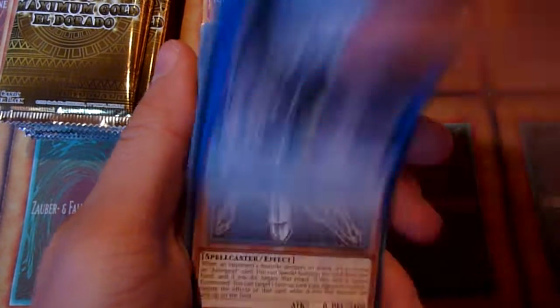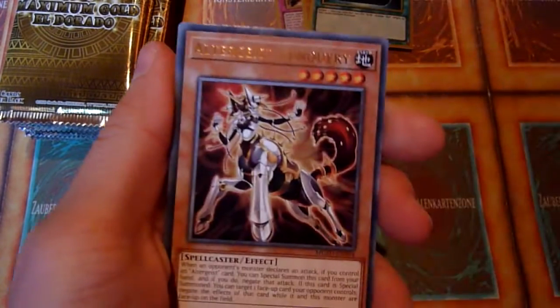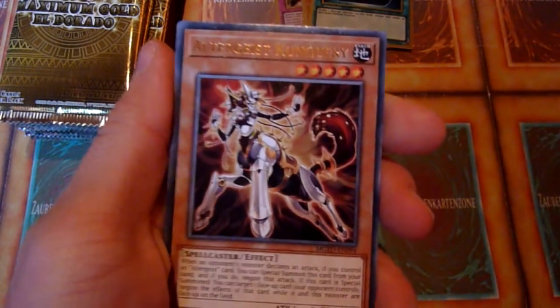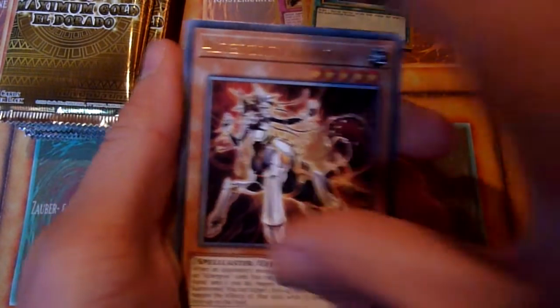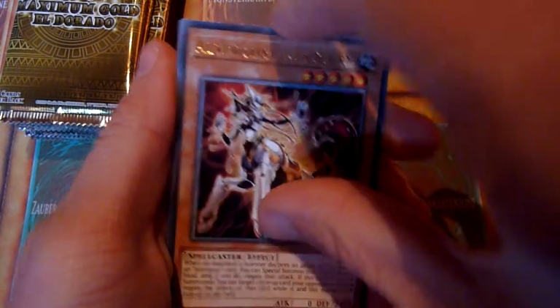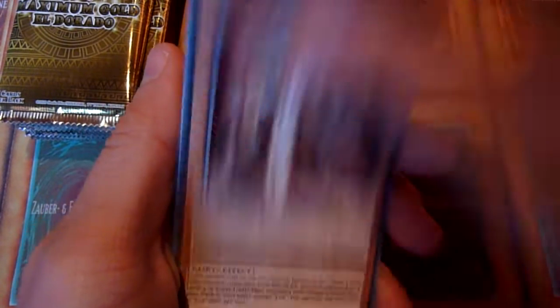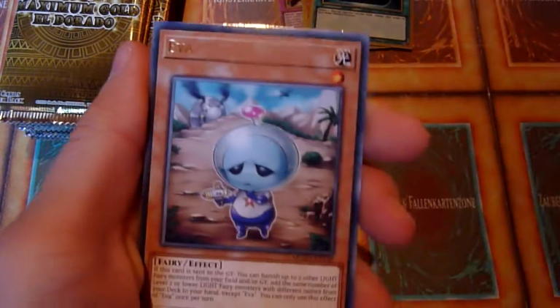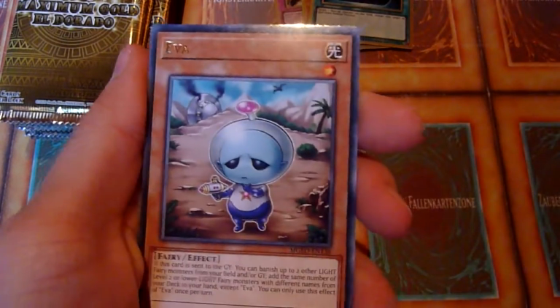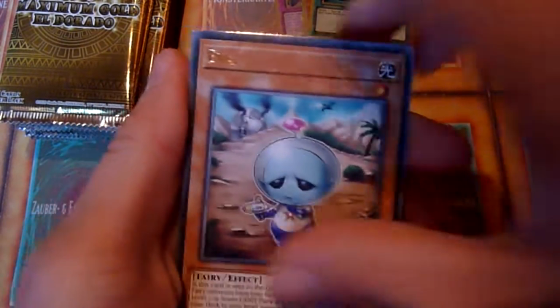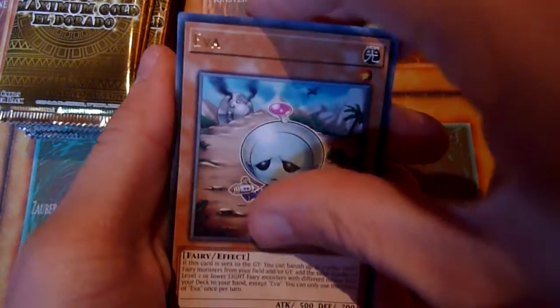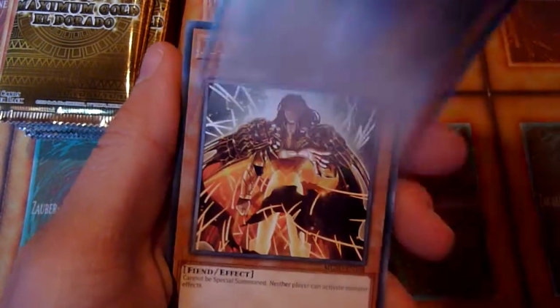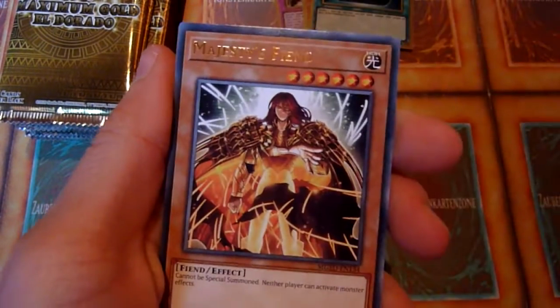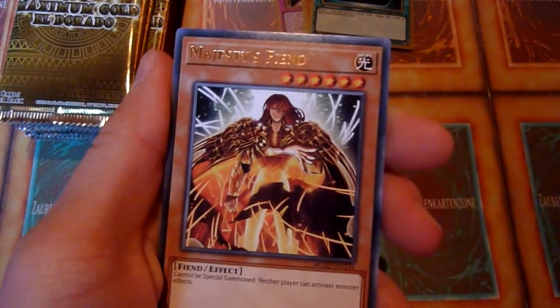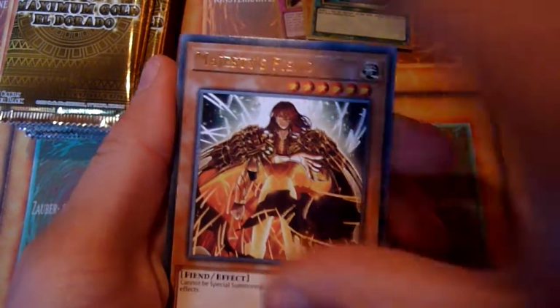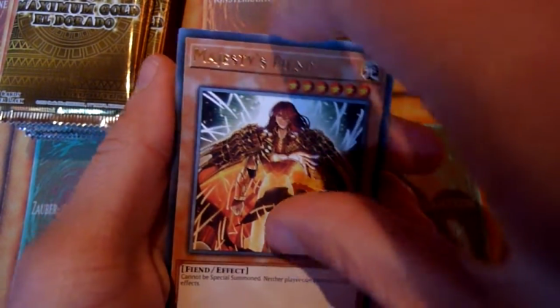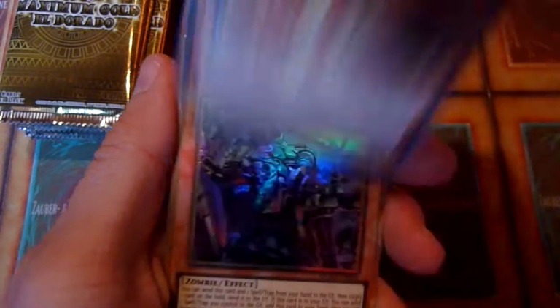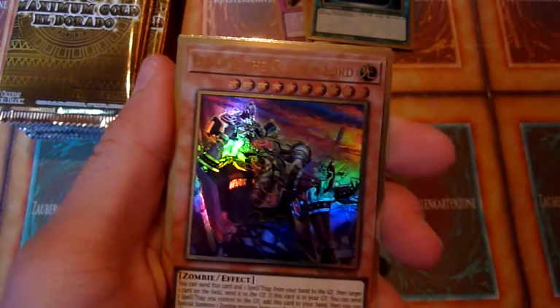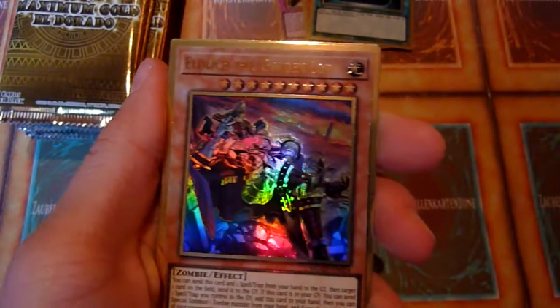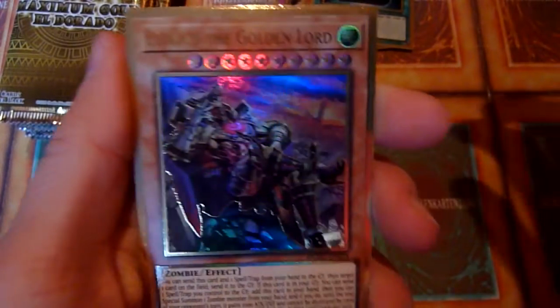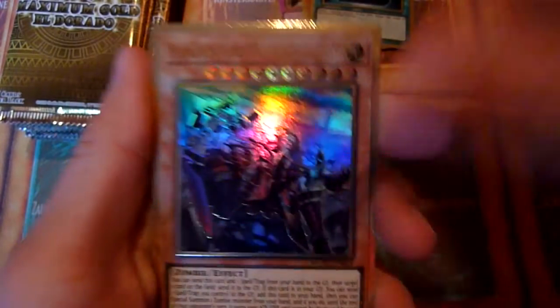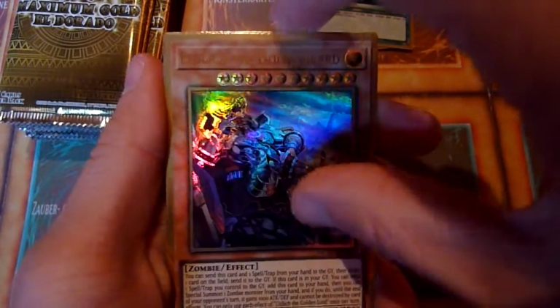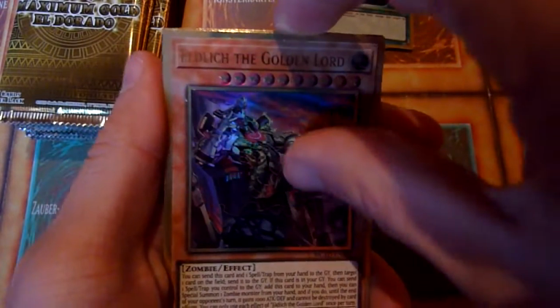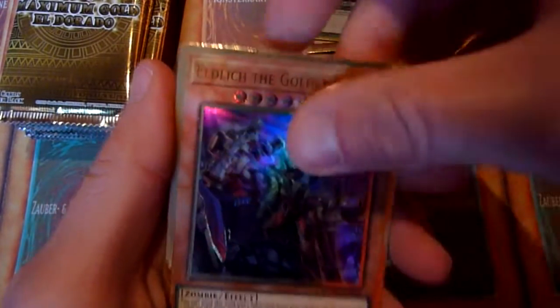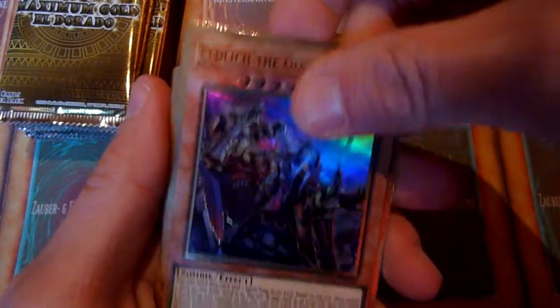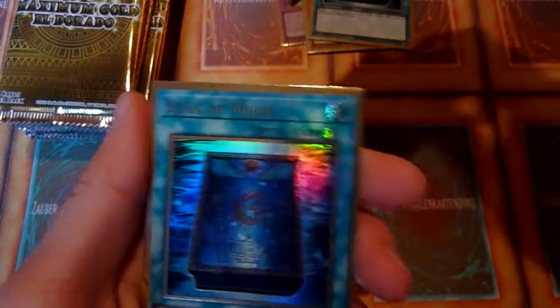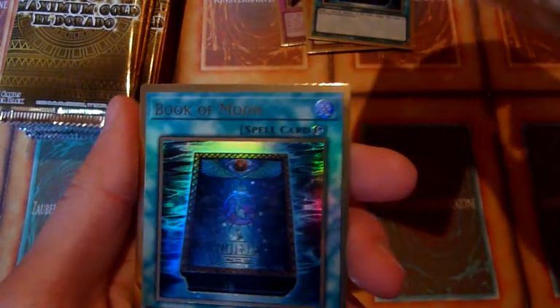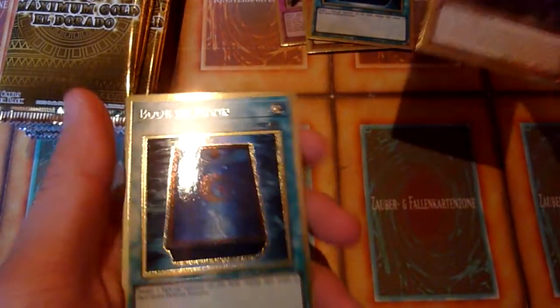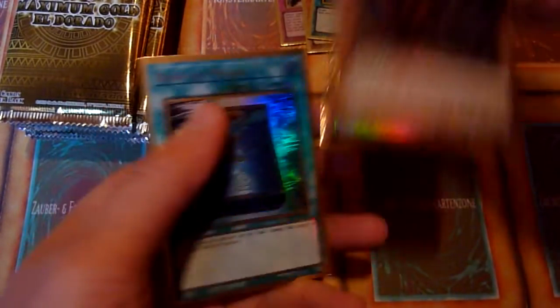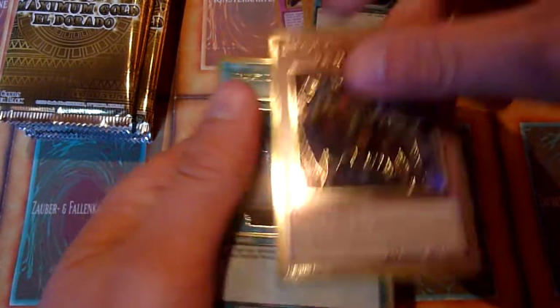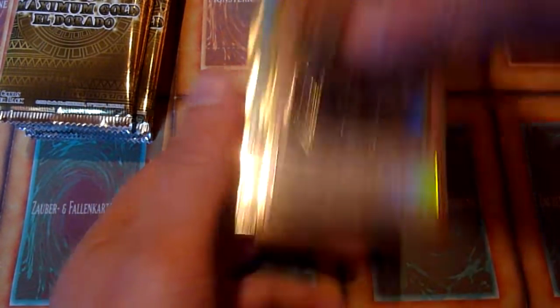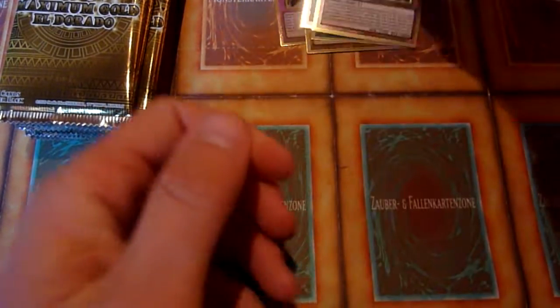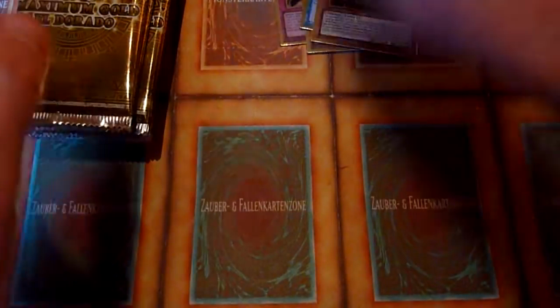Scrap Wyvern, Majesties Fiend, Eldlitch himself — nice — and another Book of Moon.